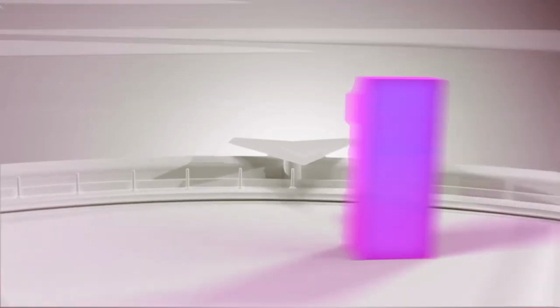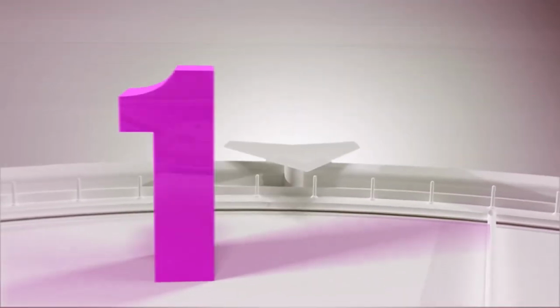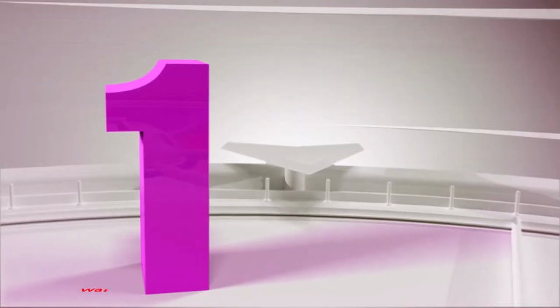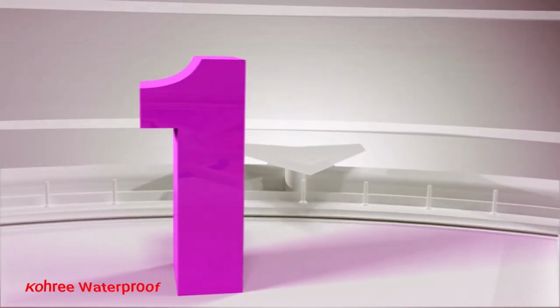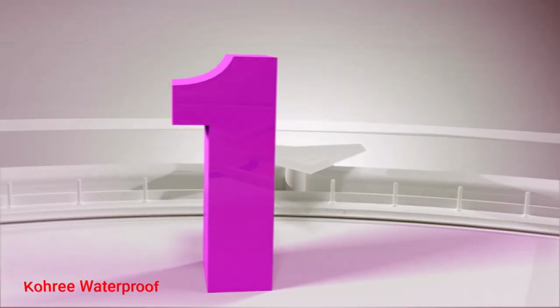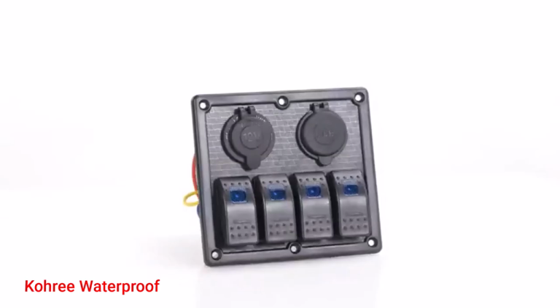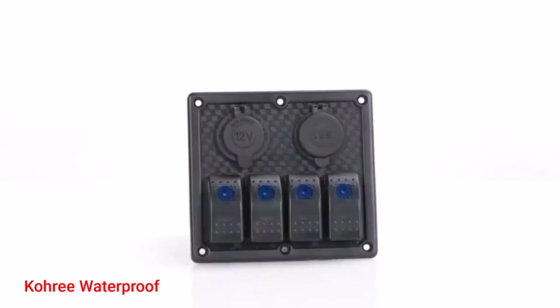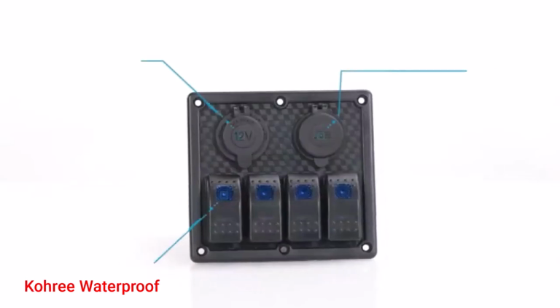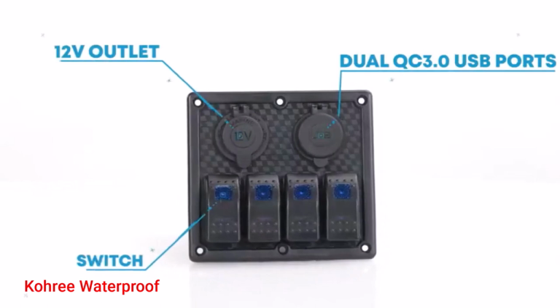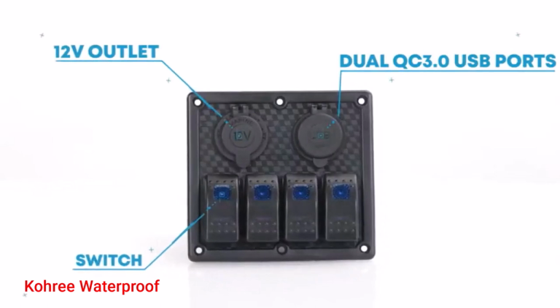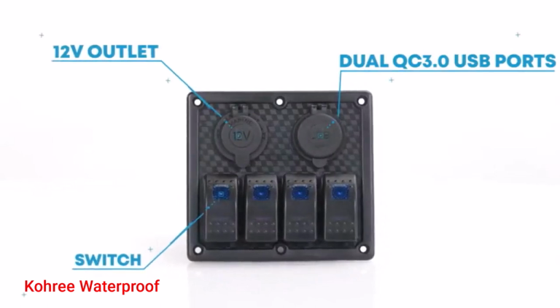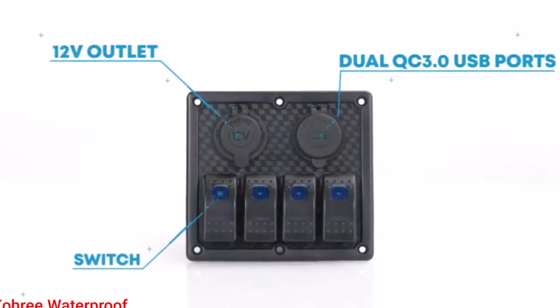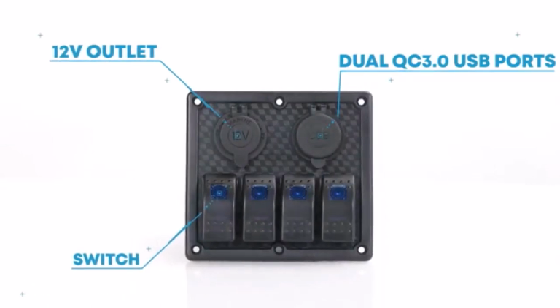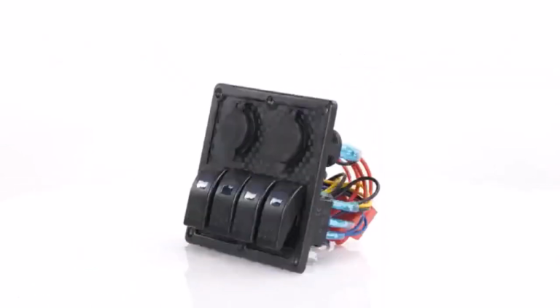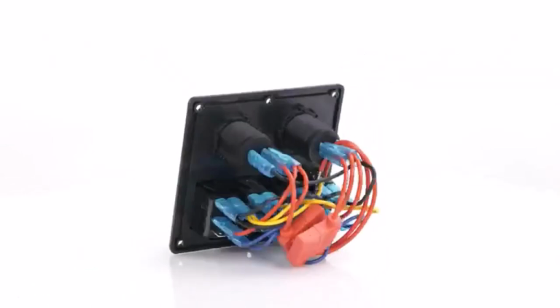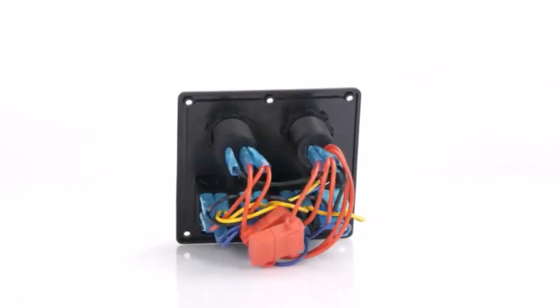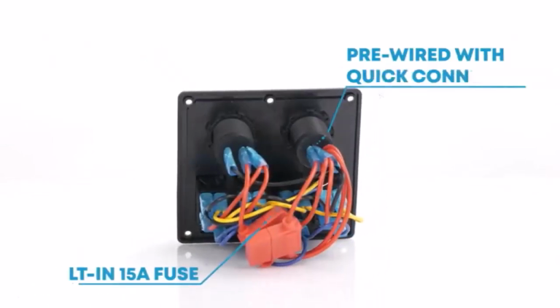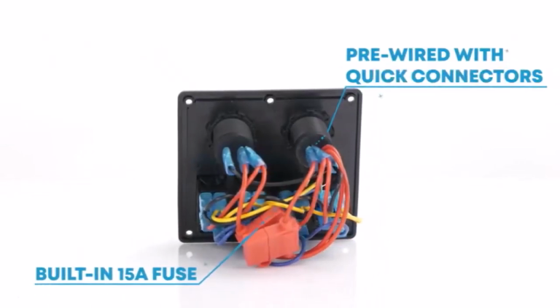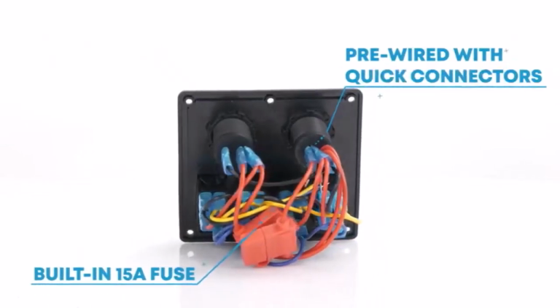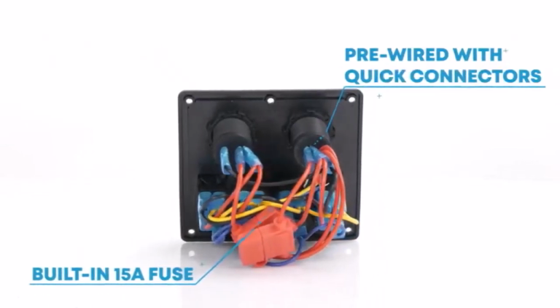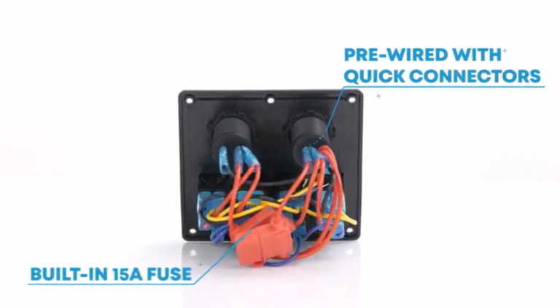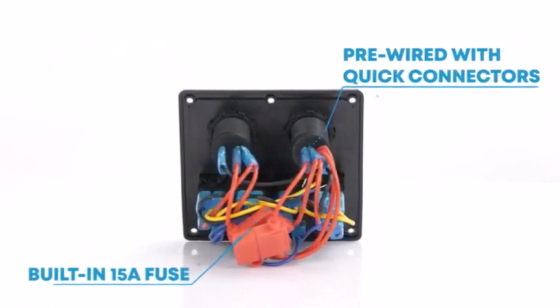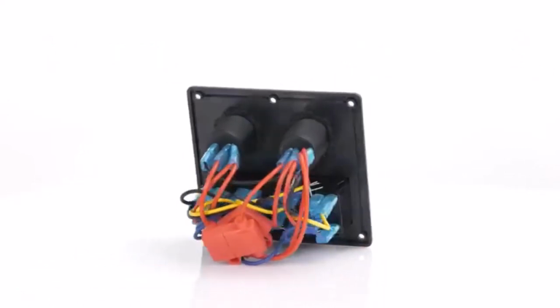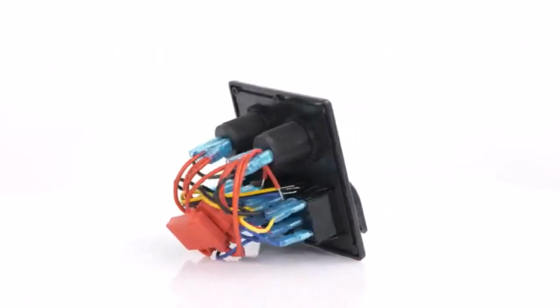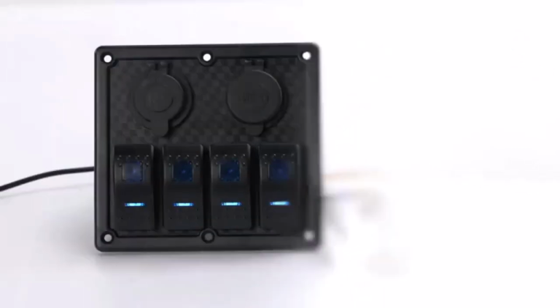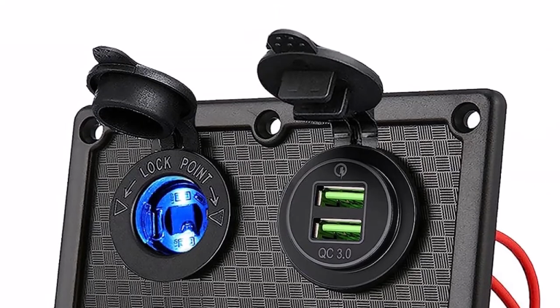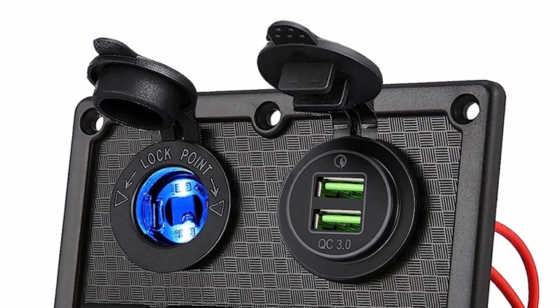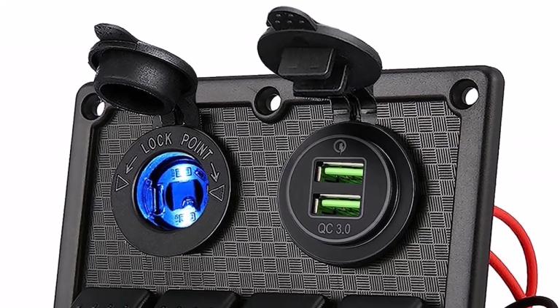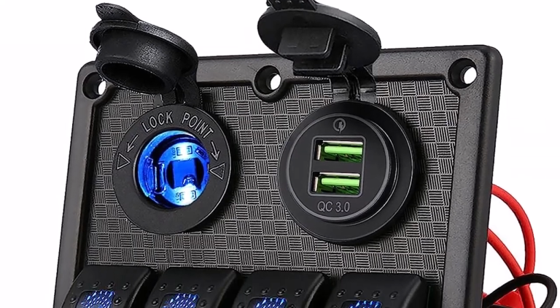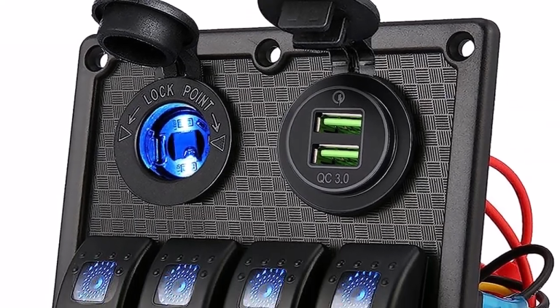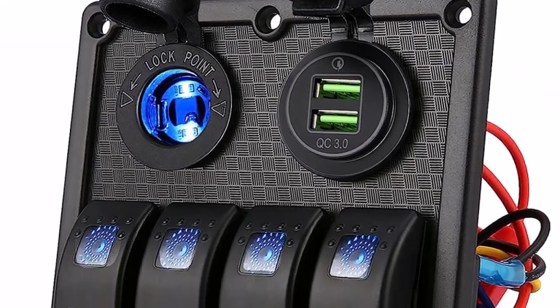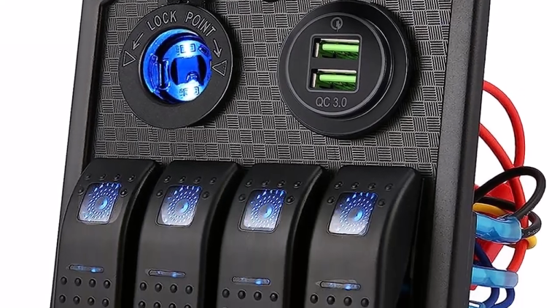Number 1: Kori Waterproof. The Kori Waterproof Boat Switch Panel includes a special rubber steel seal, an anti-seeping ring, and a splash protection frame. With a waterproof grade of IP65, it has all-around protection.